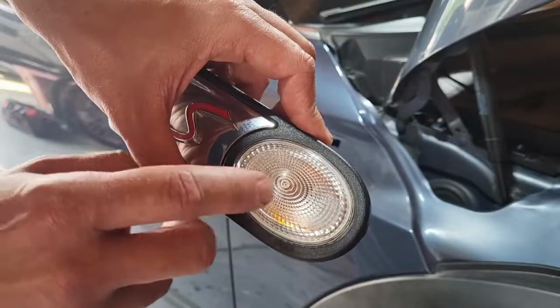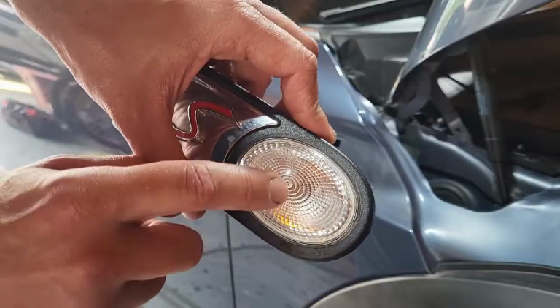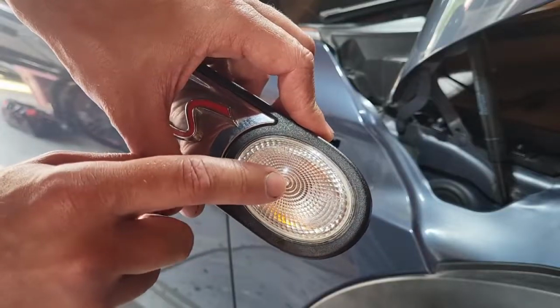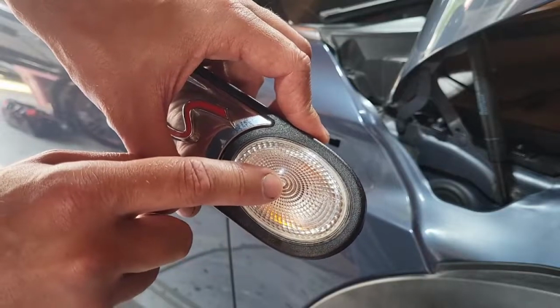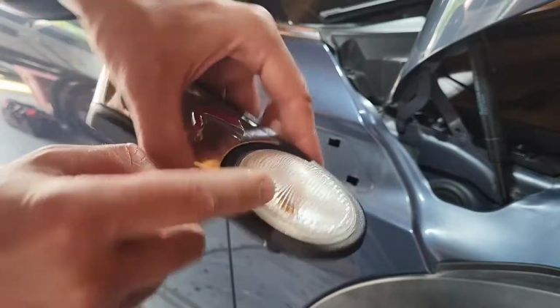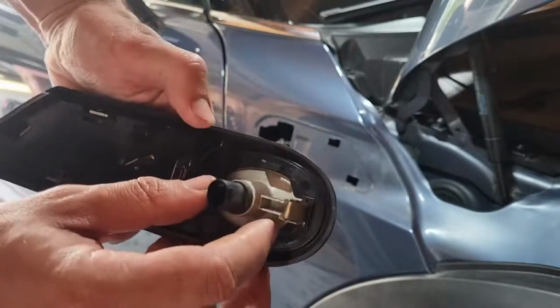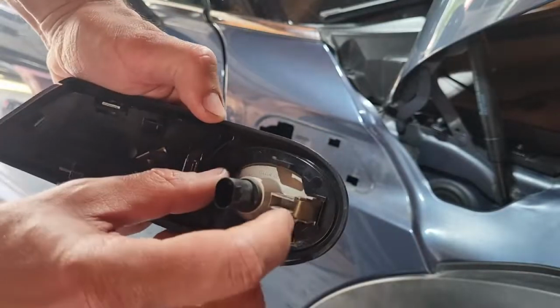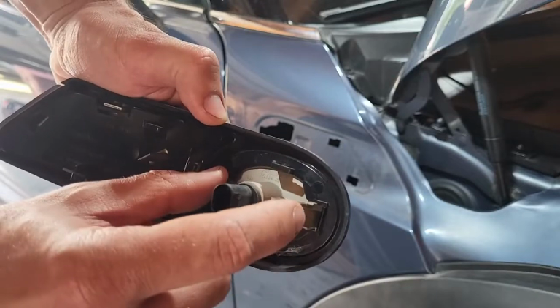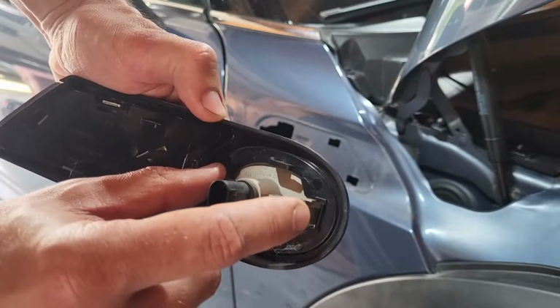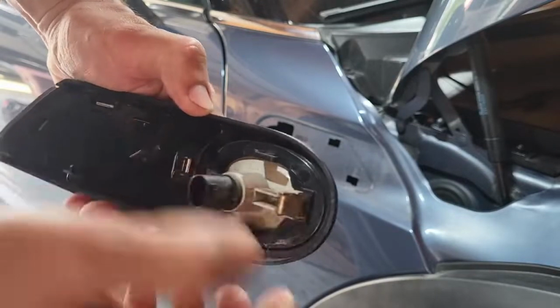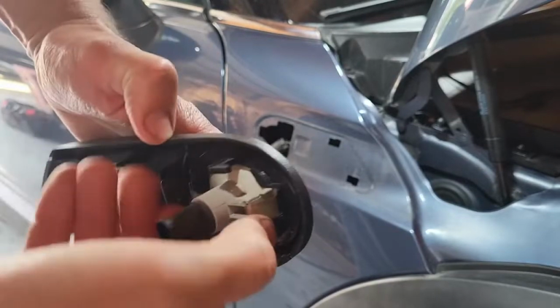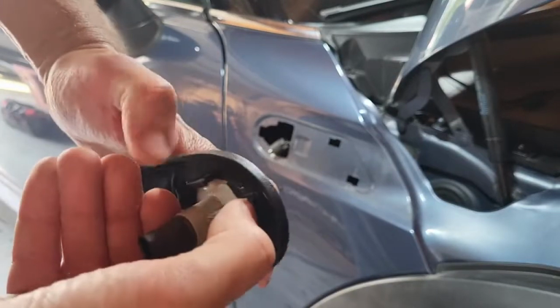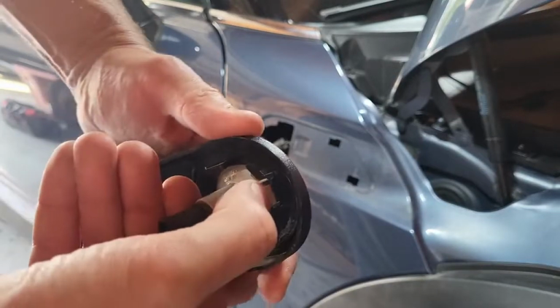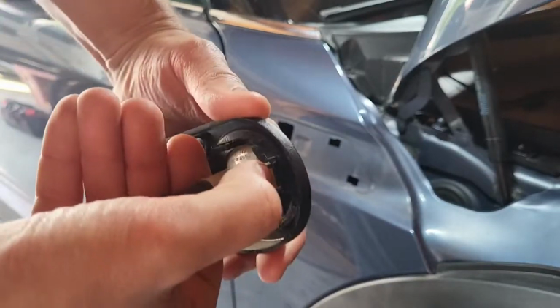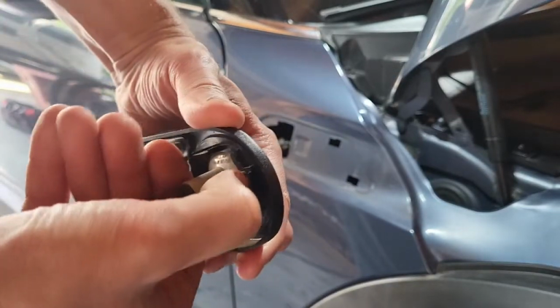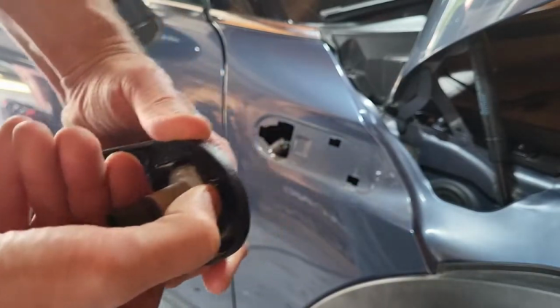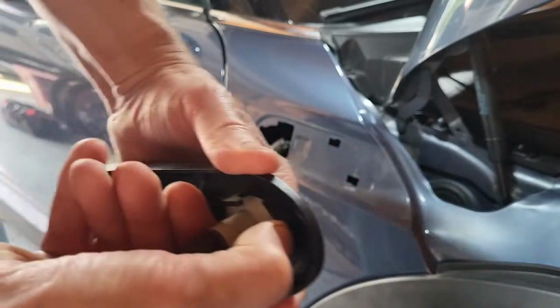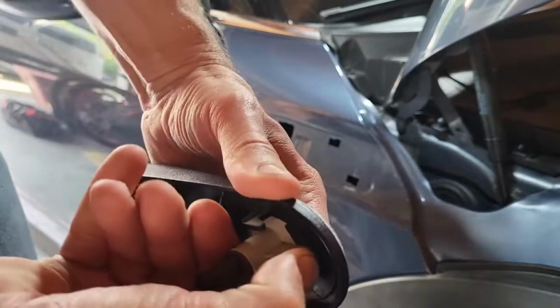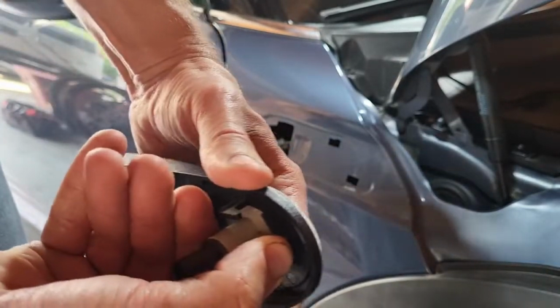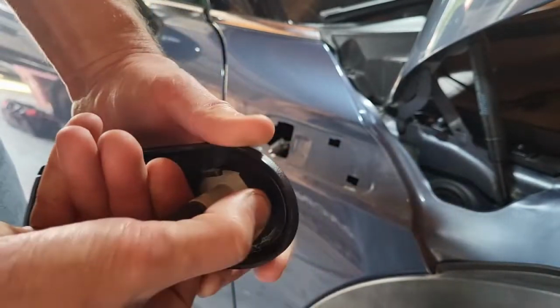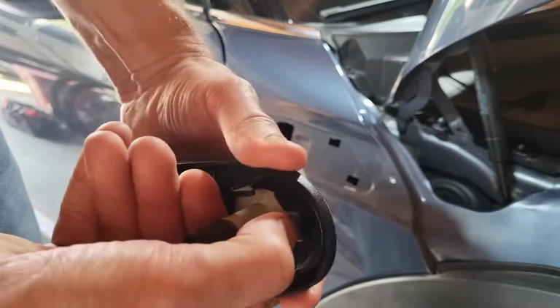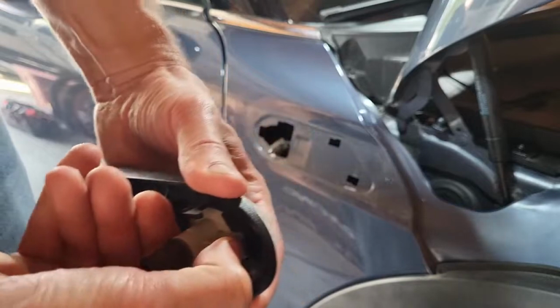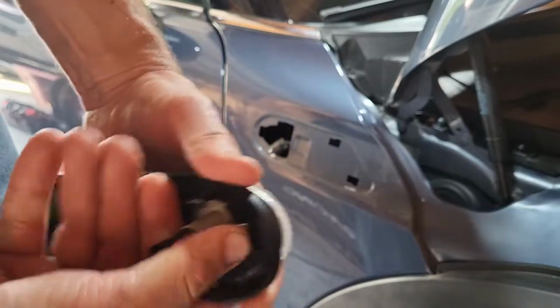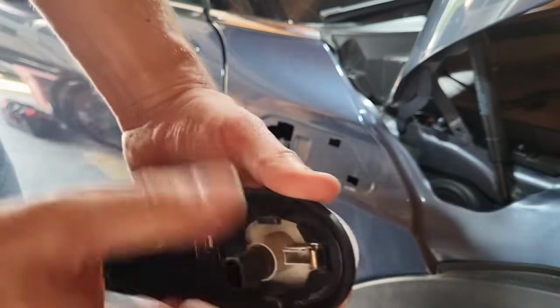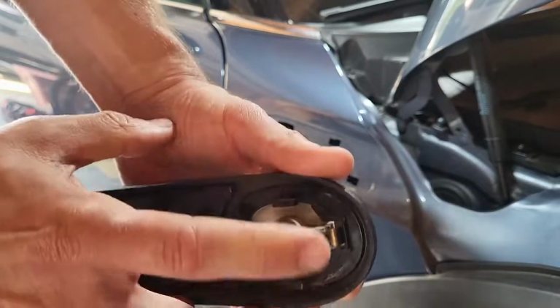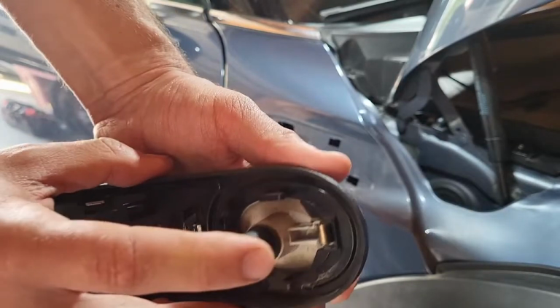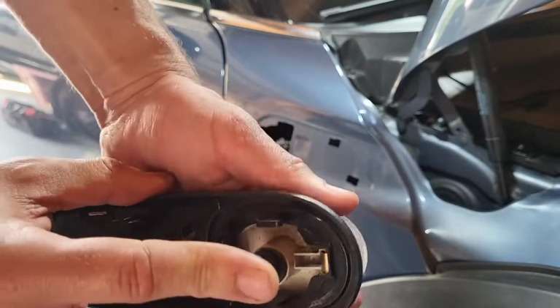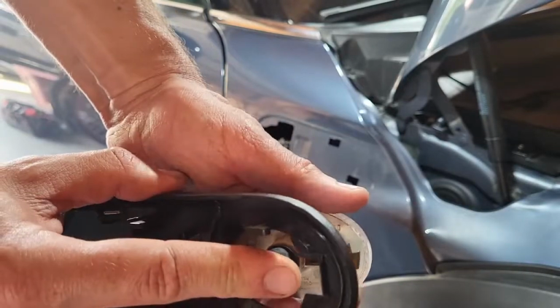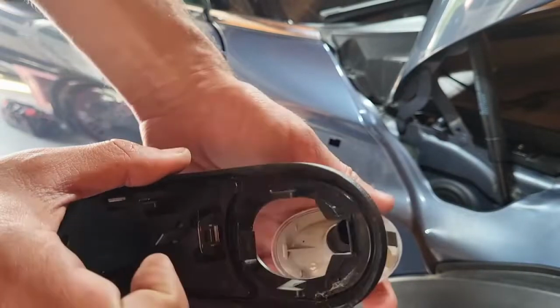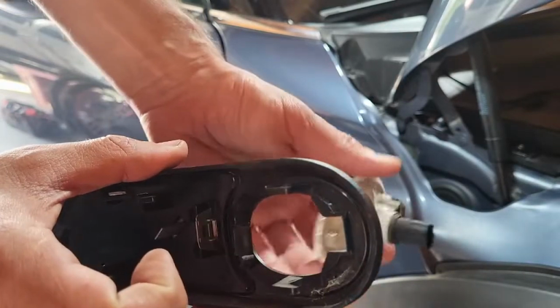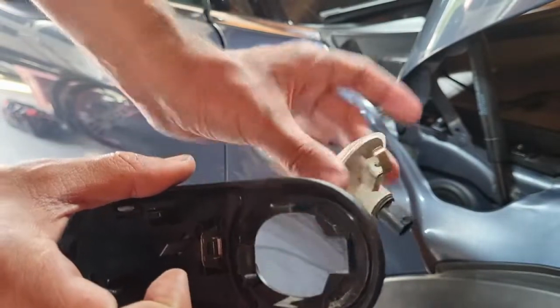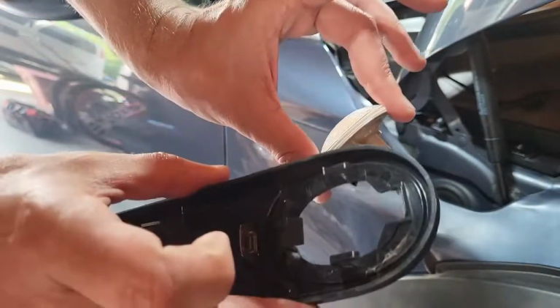Now to get the actual side marker out, there's a little tab right here. Push it down and push out on the light at the same time, and it'll pop right out just like that.